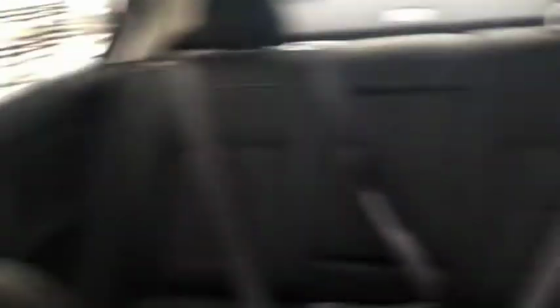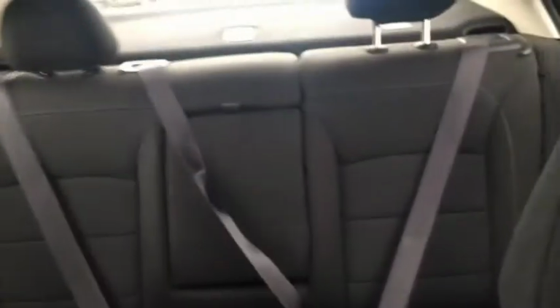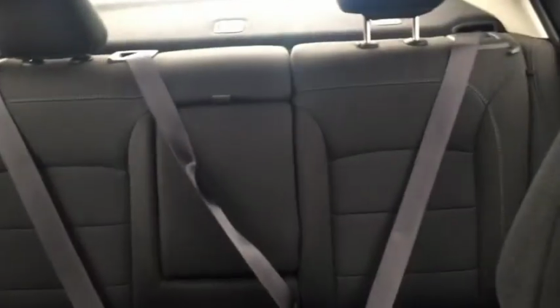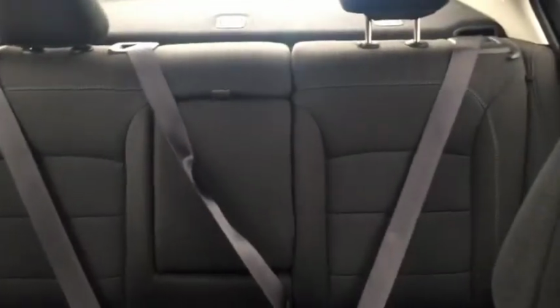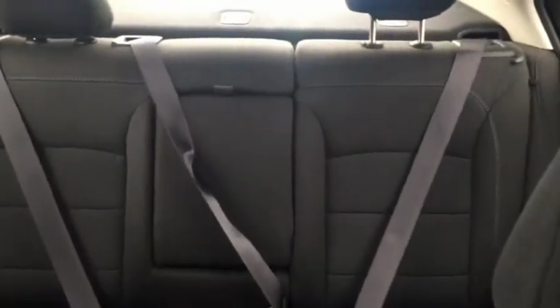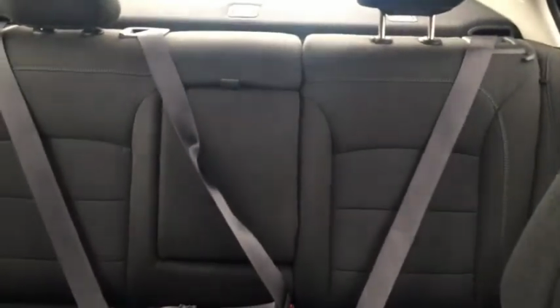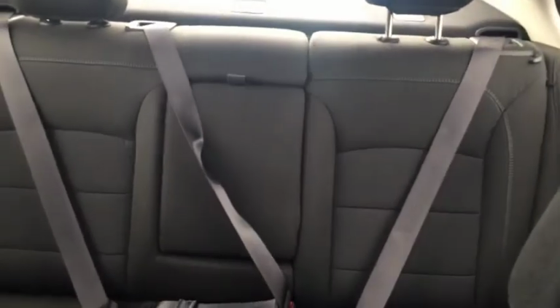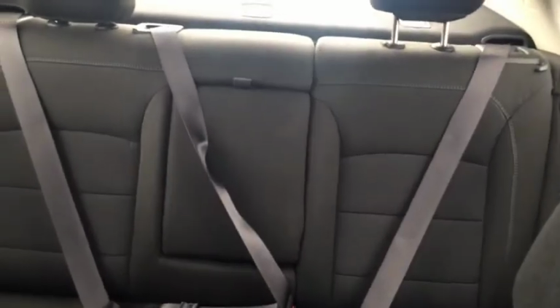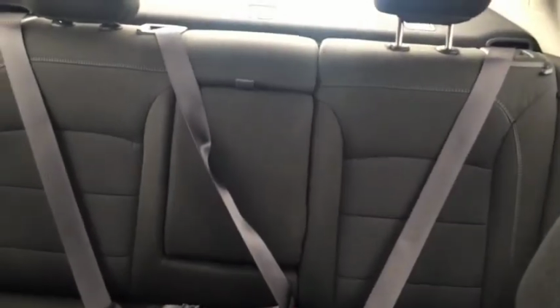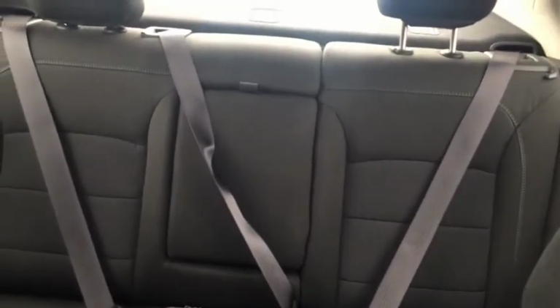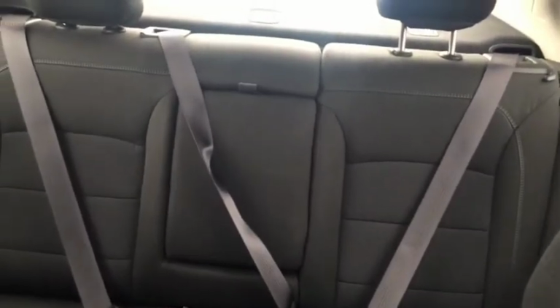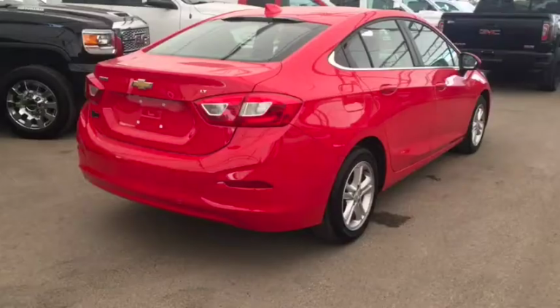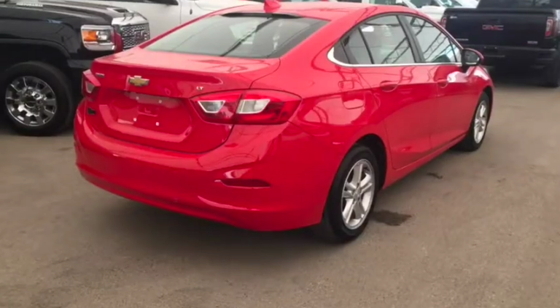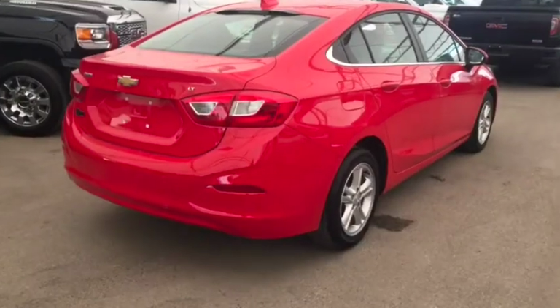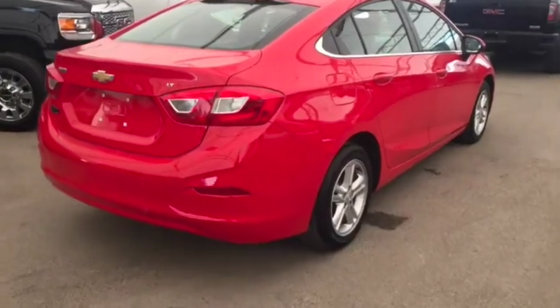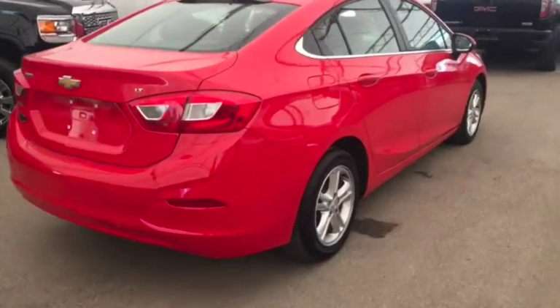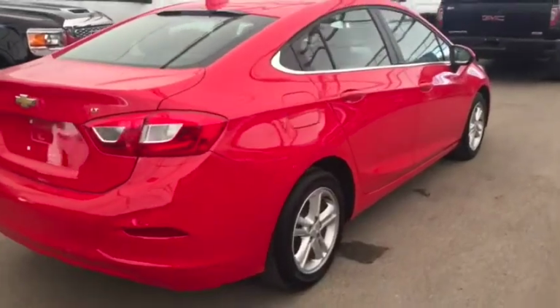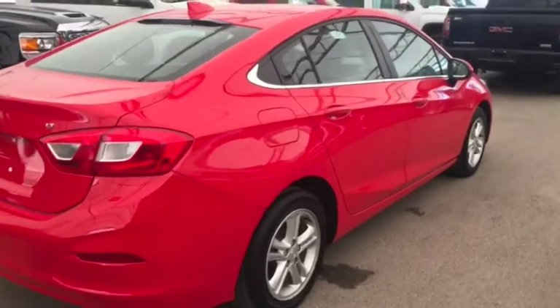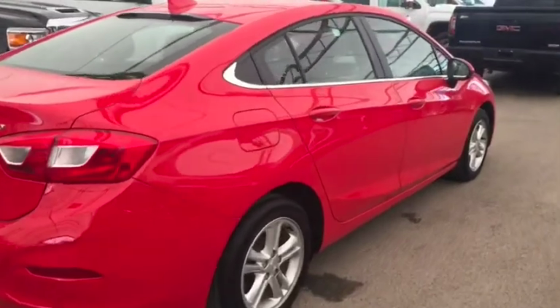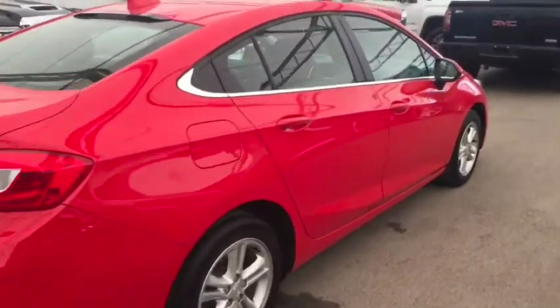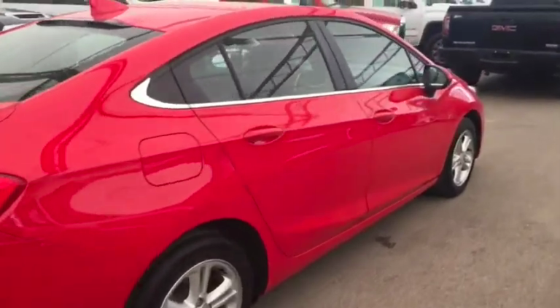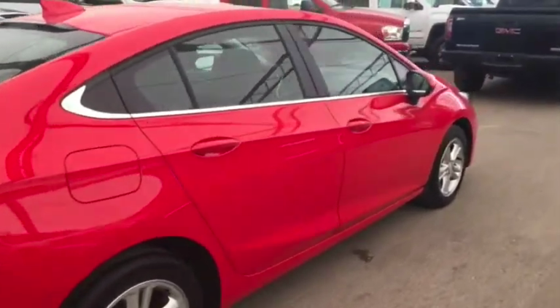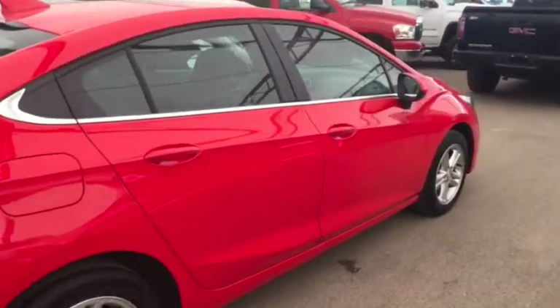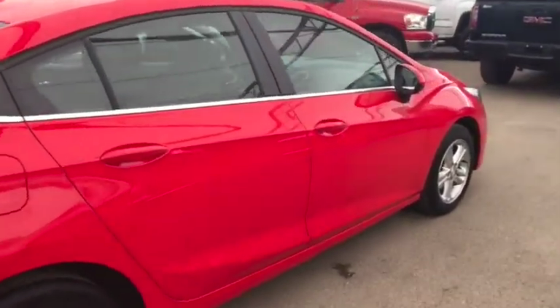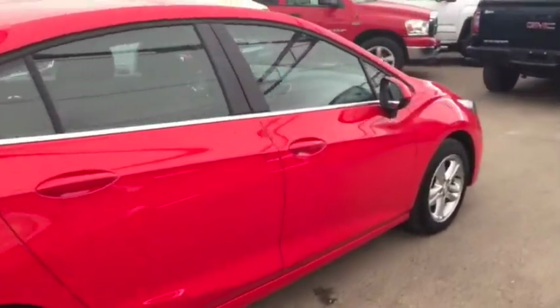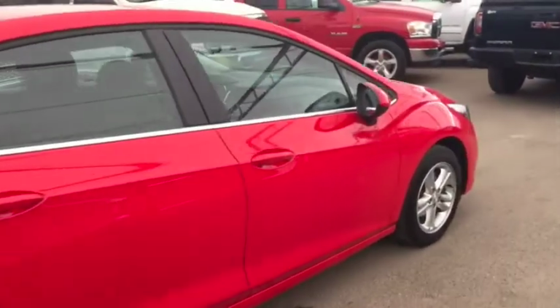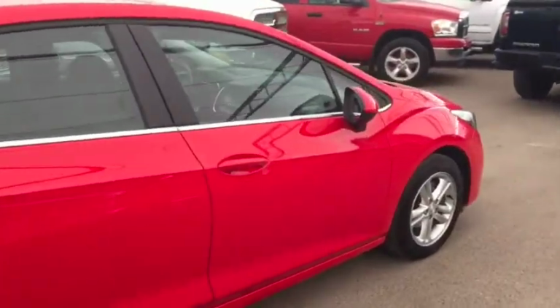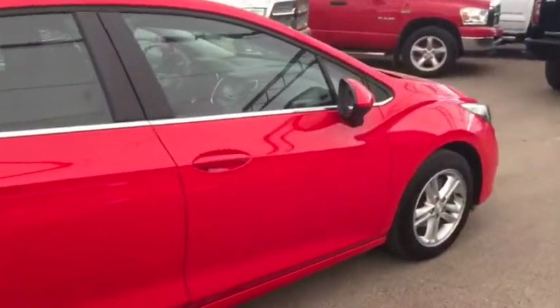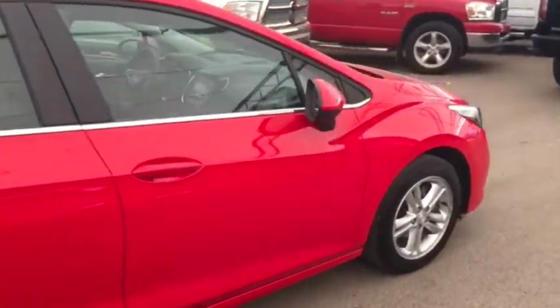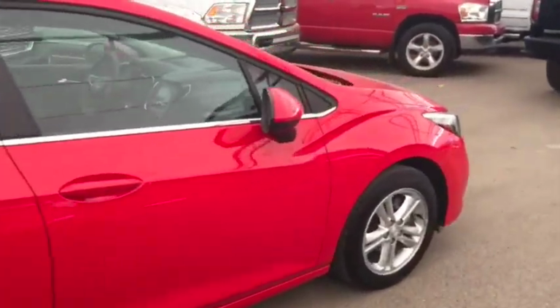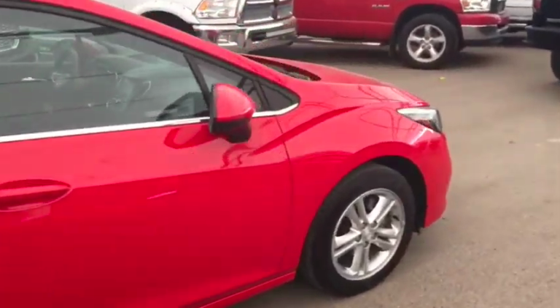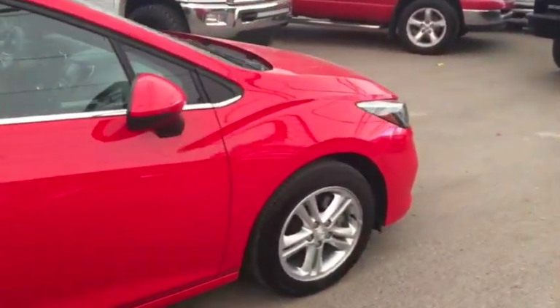Comfortable seating for 5 and much more. So don't miss out — hurry in or give us a call today at Davis Chevrolet to book your test drive.